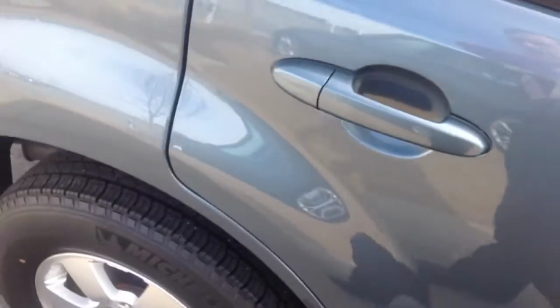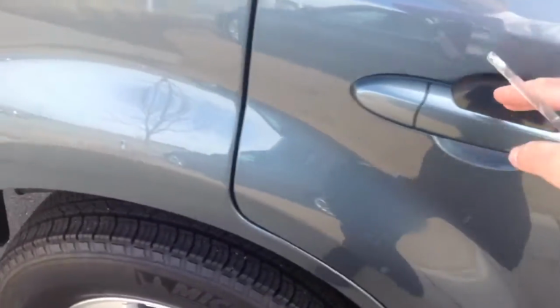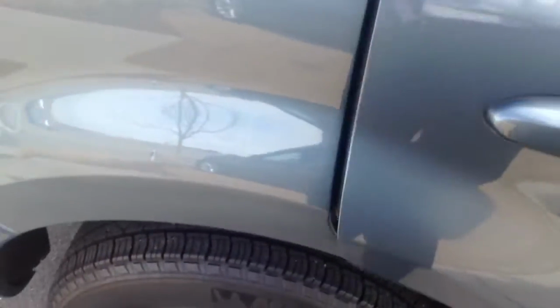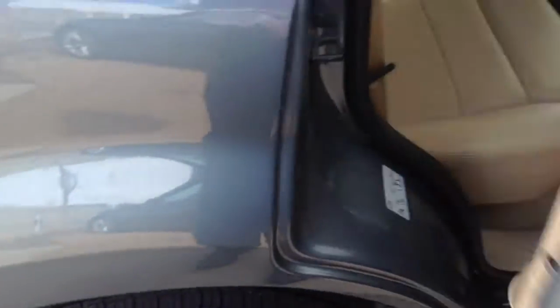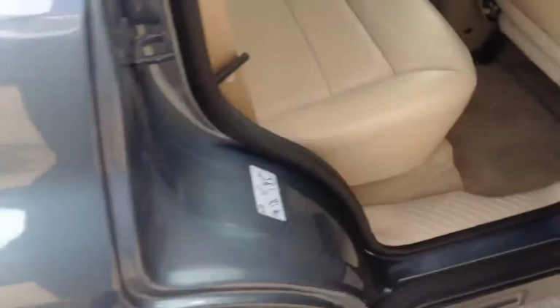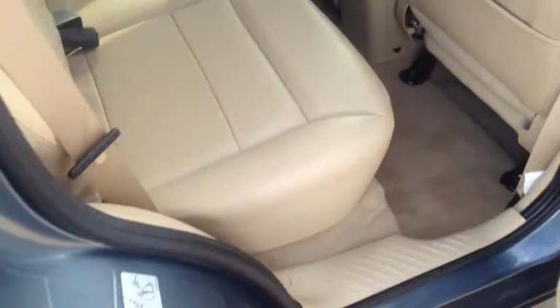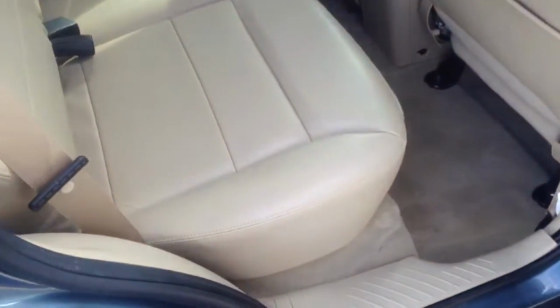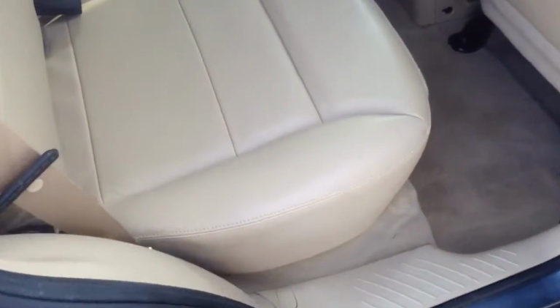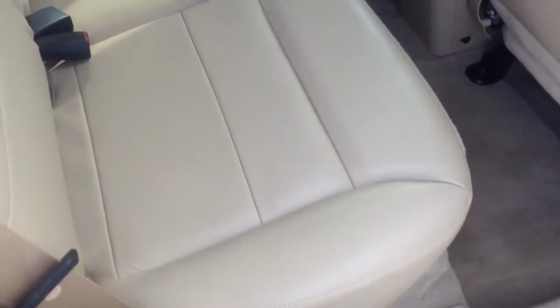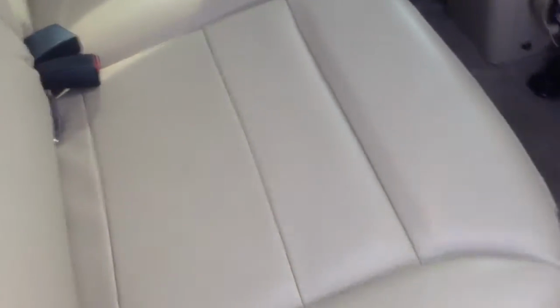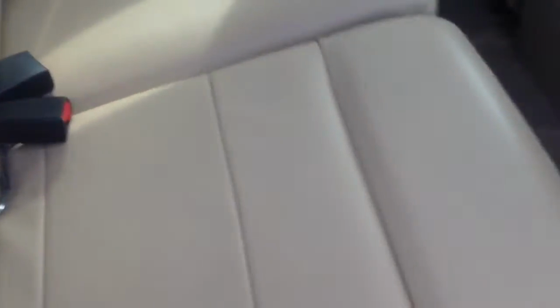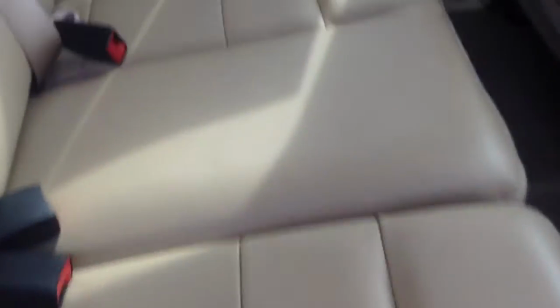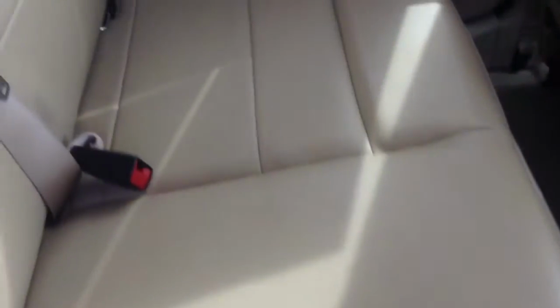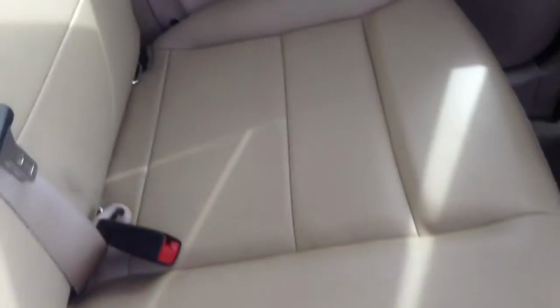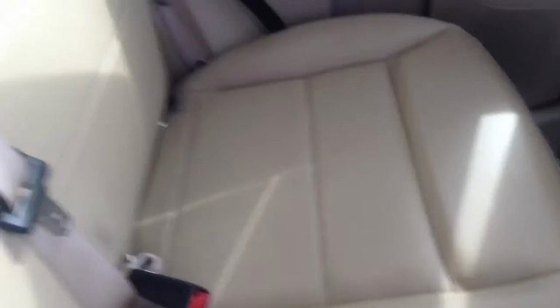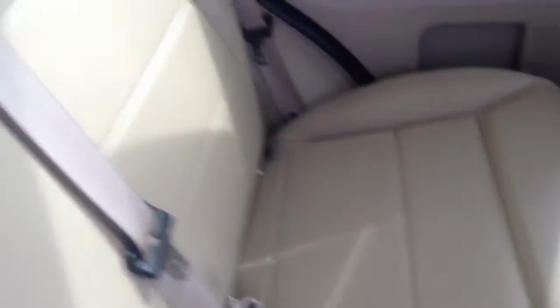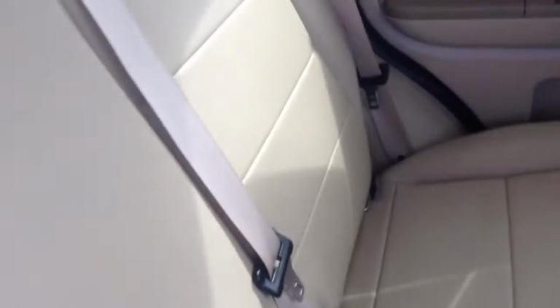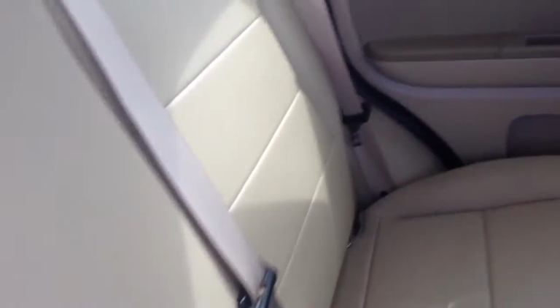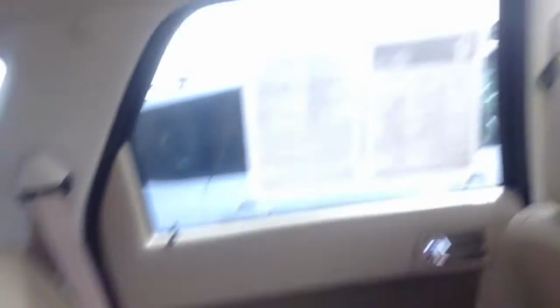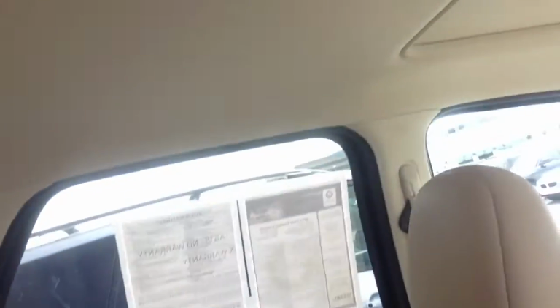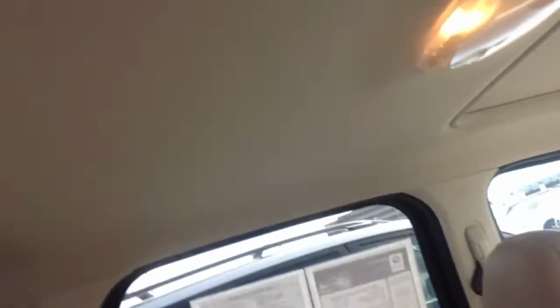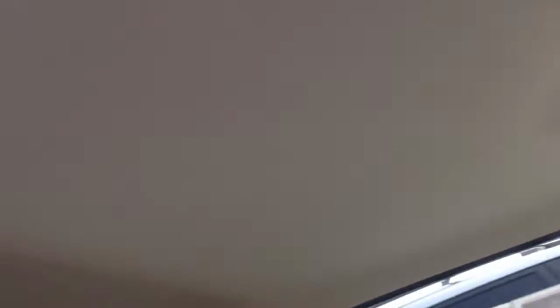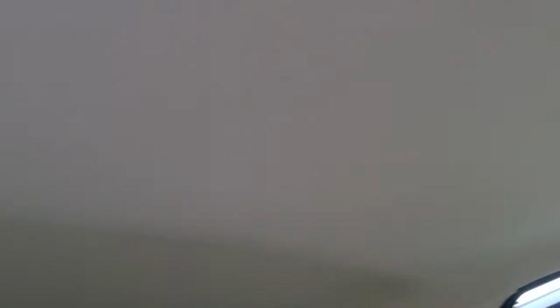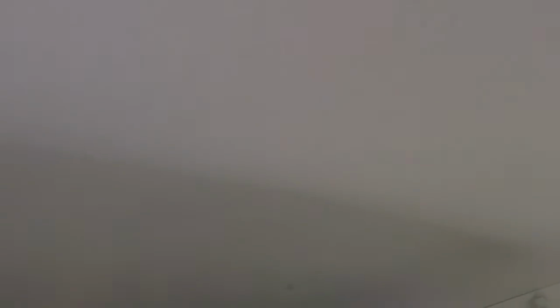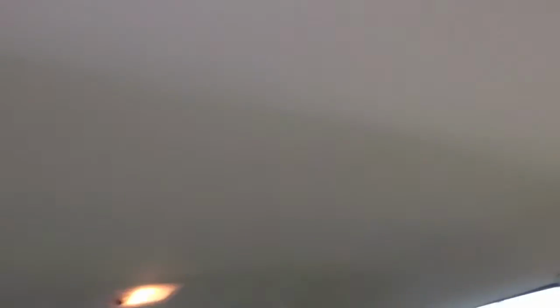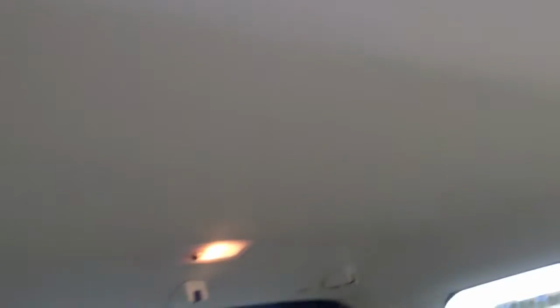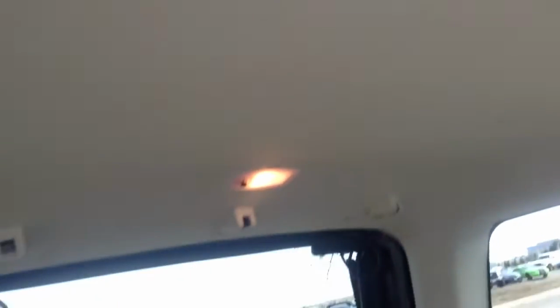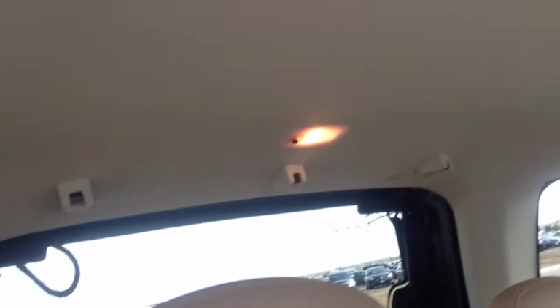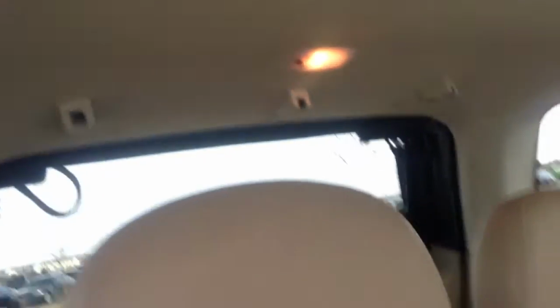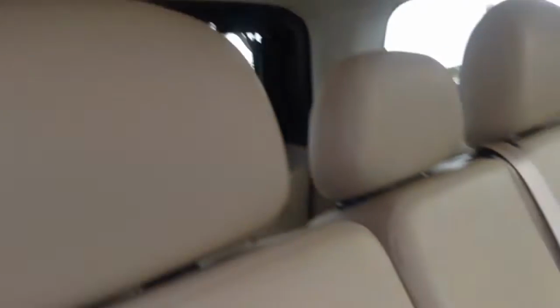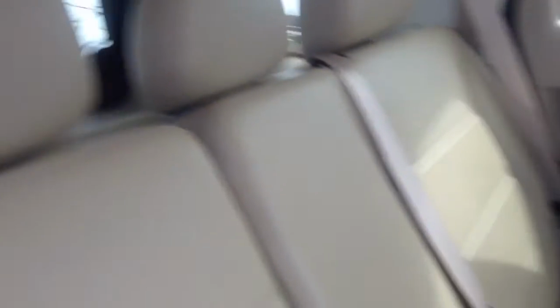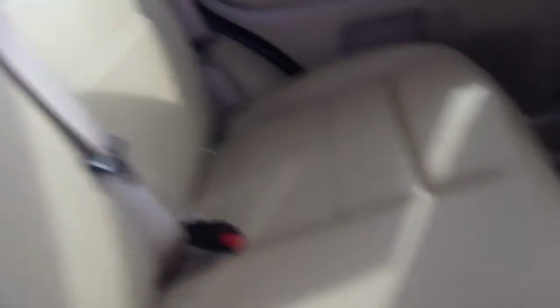Let me quickly show you the interior of the back seat. Leather is in good shape — no marks on the leather. Headliner's in good shape, no marks or anything like that.